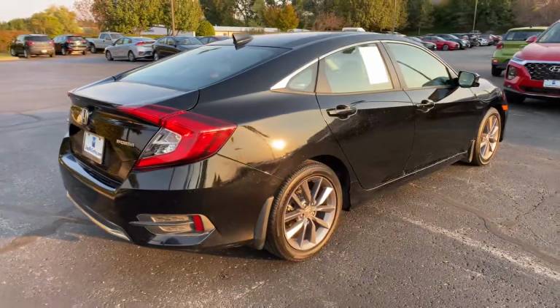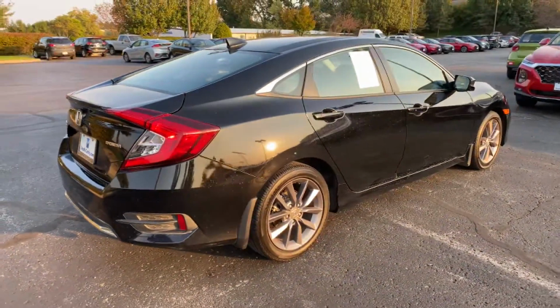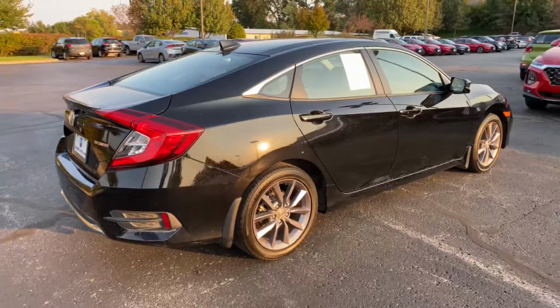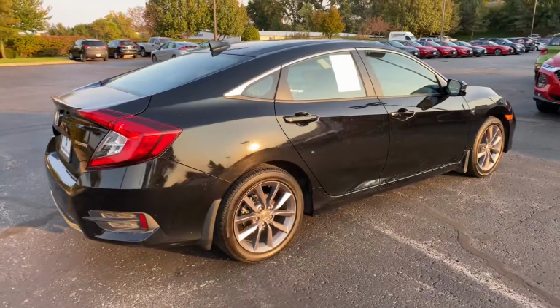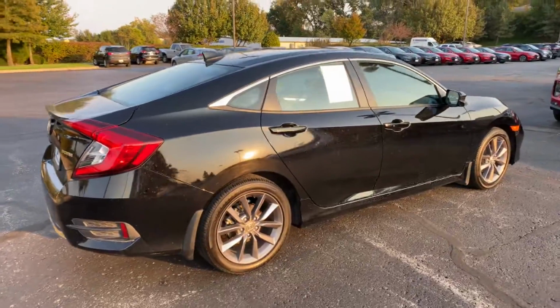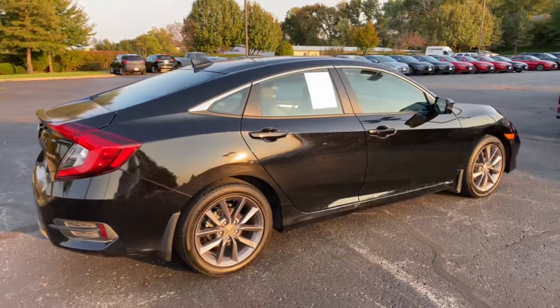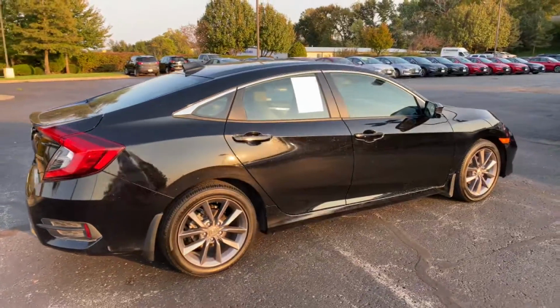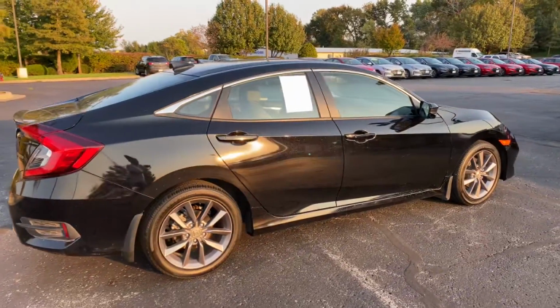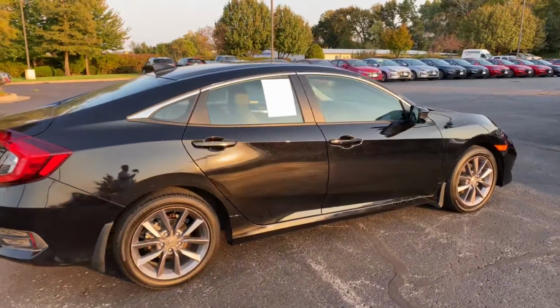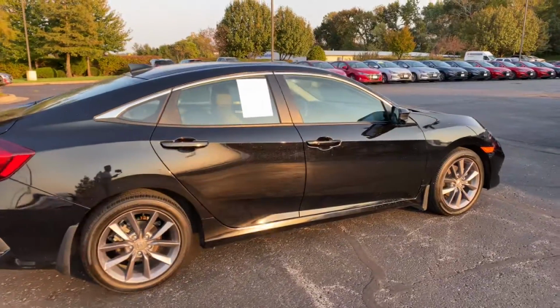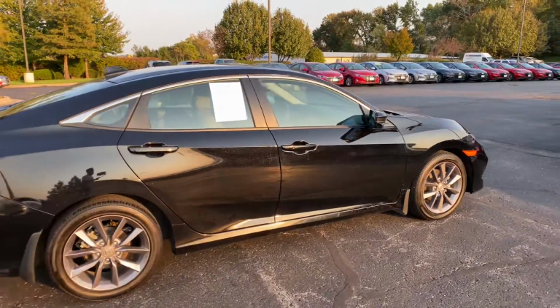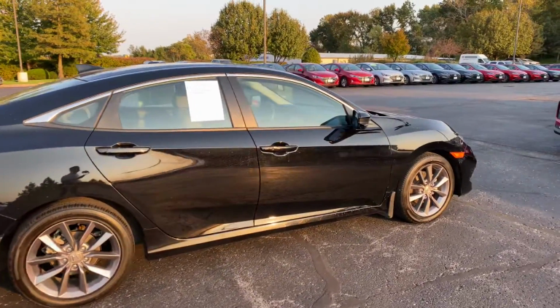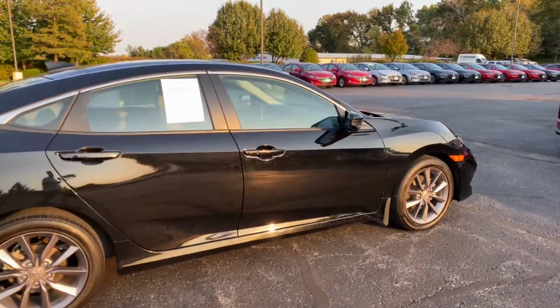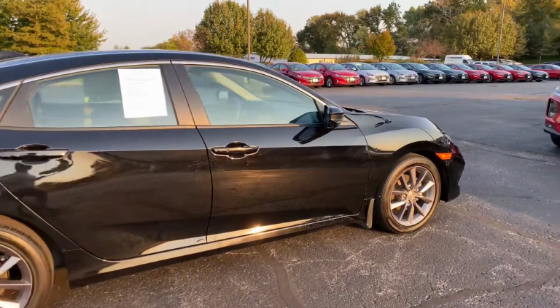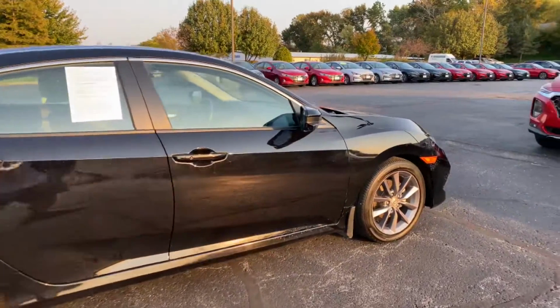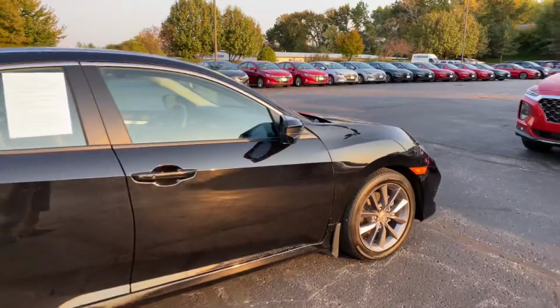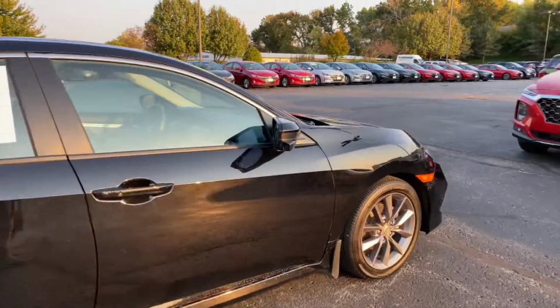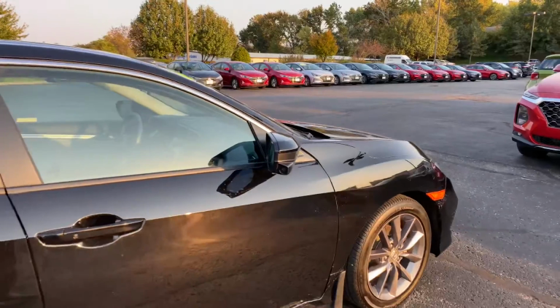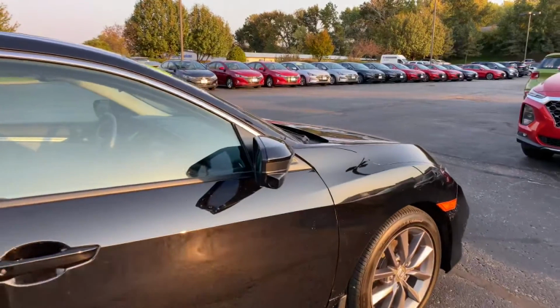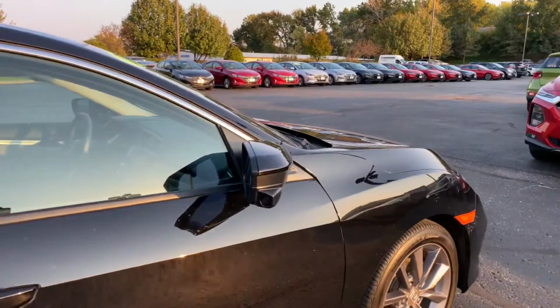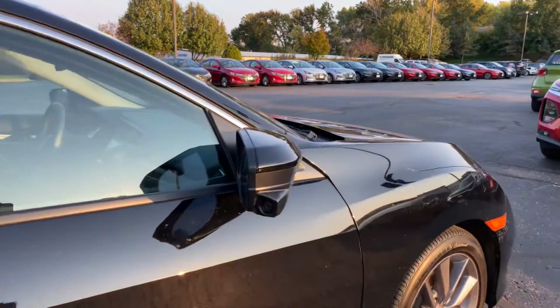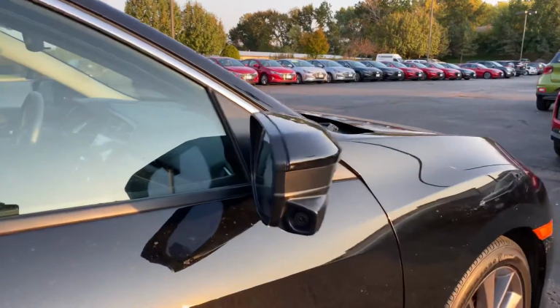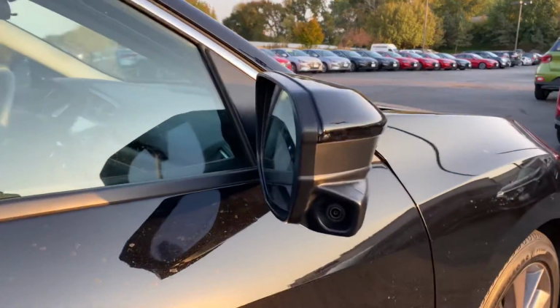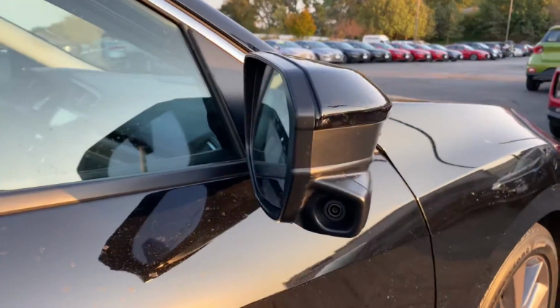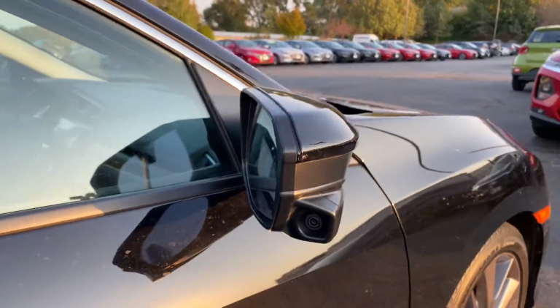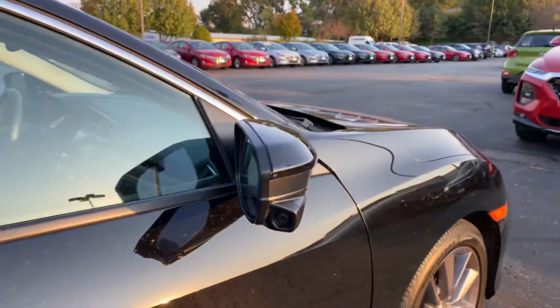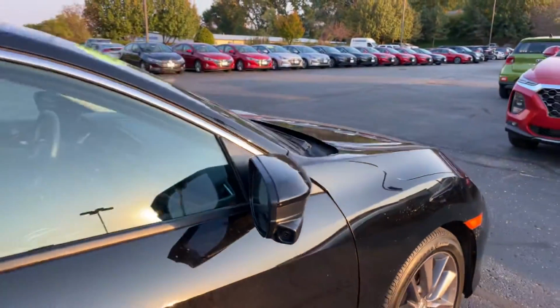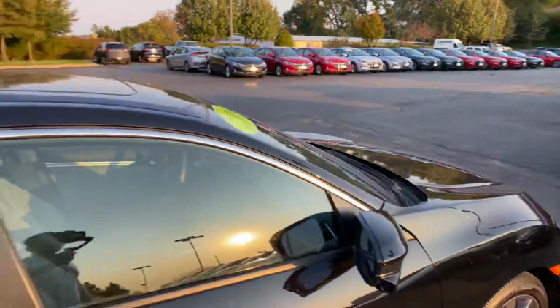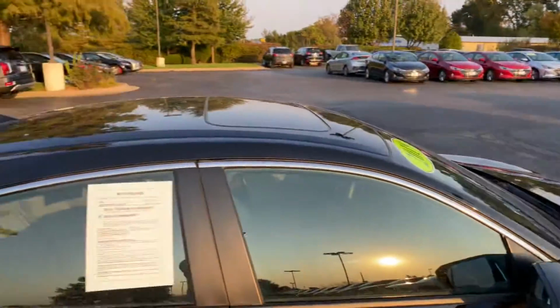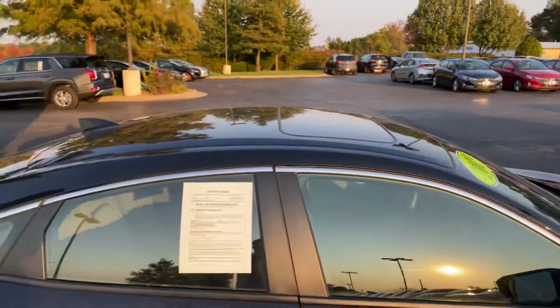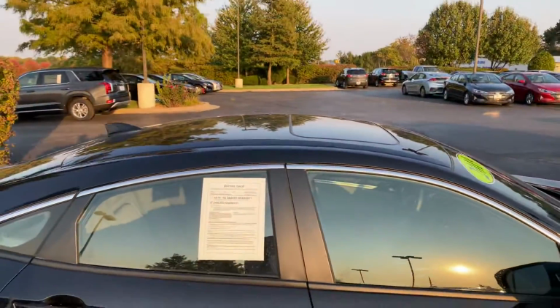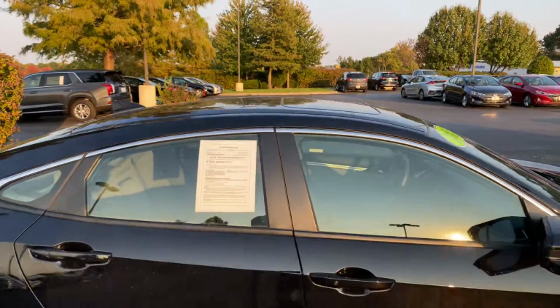This black paint coat here. The Honda Civic comes with a blind spot camera — when you turn the right blinker on, we'll be sure to check that out. You've got a nice sunroof up above too.